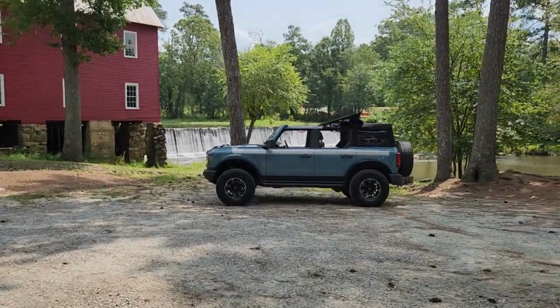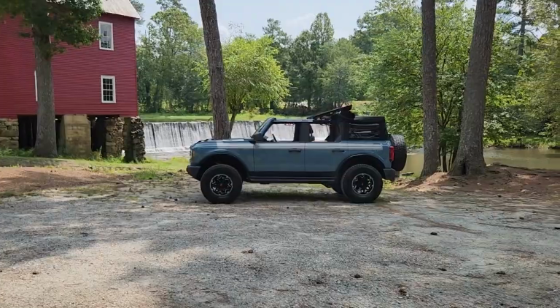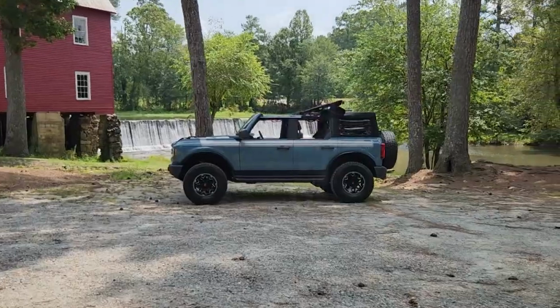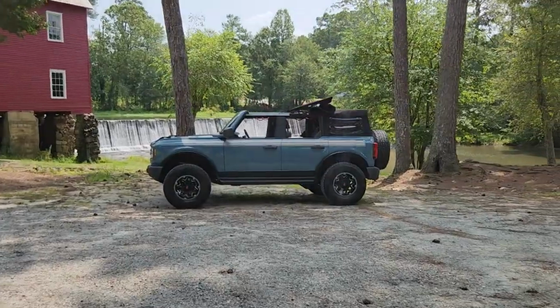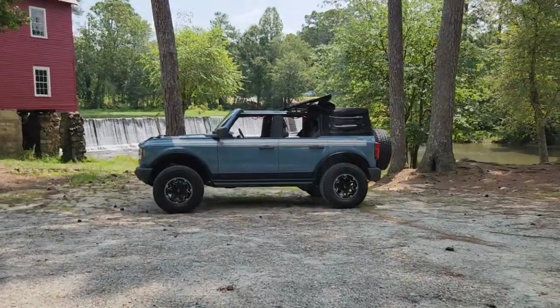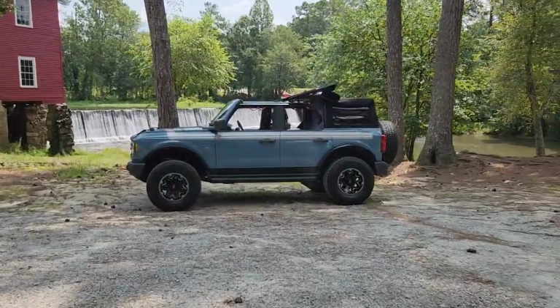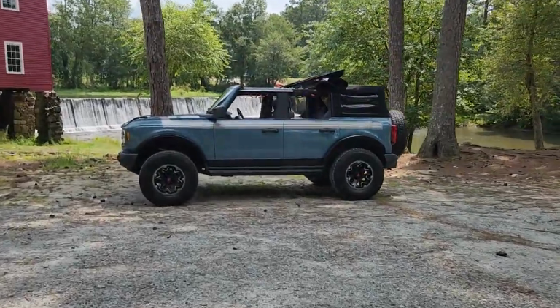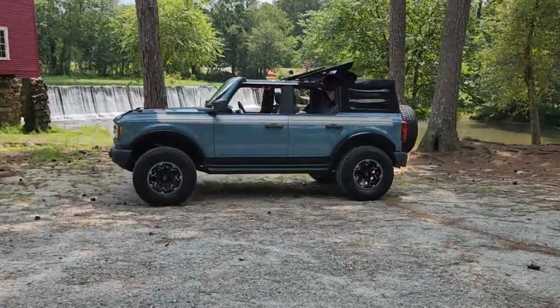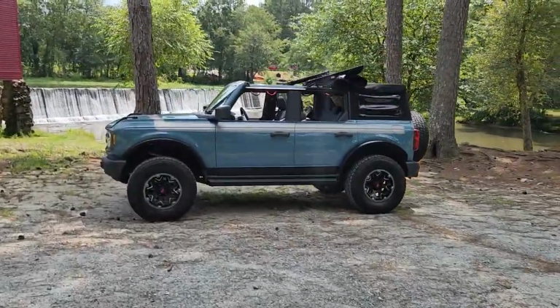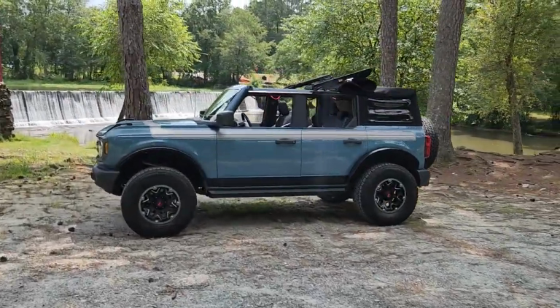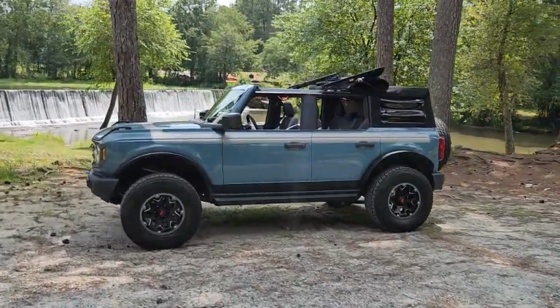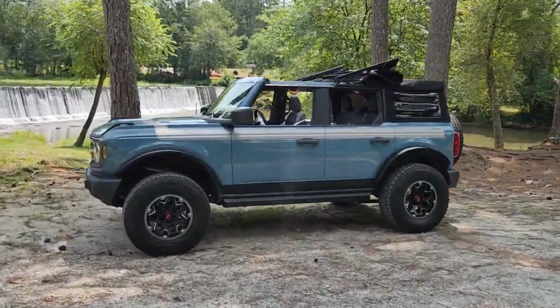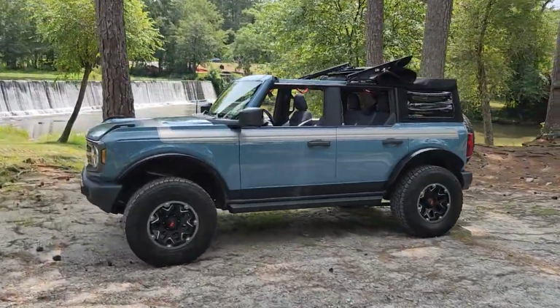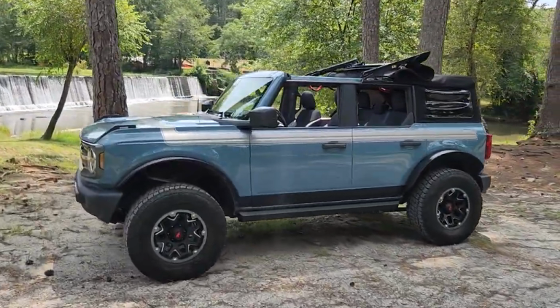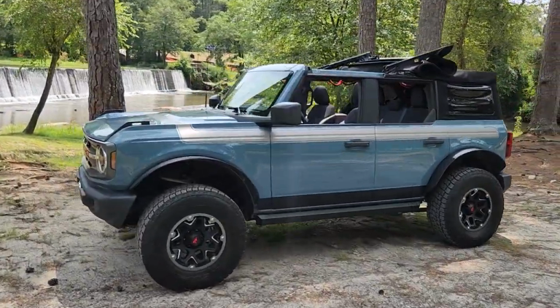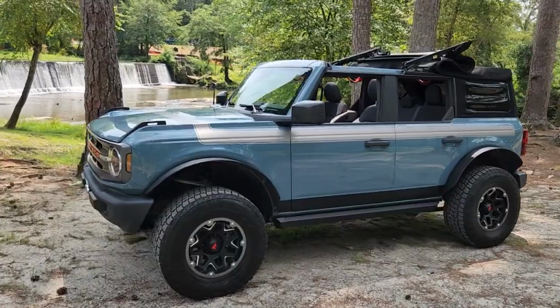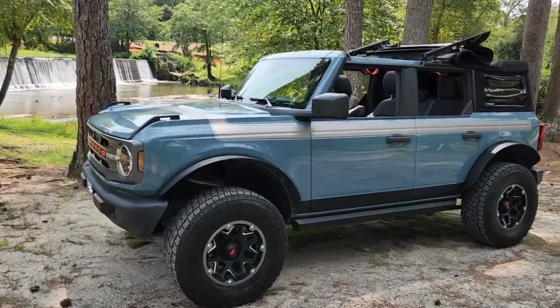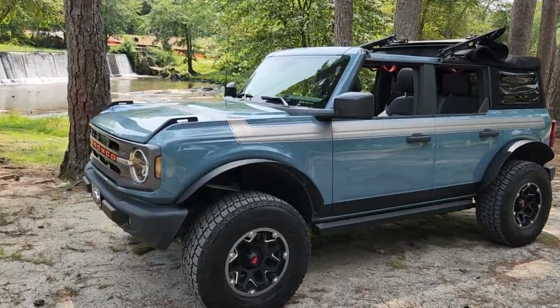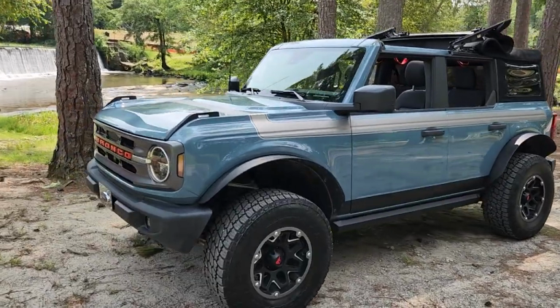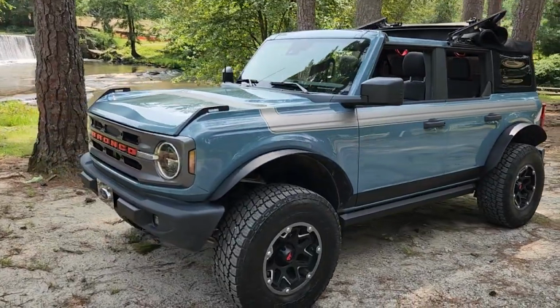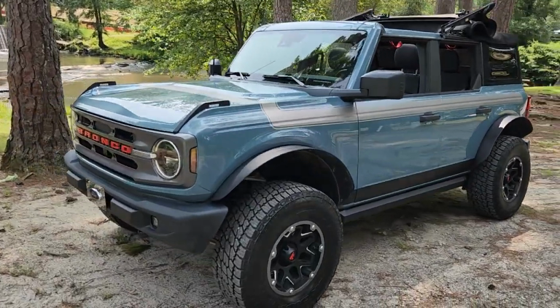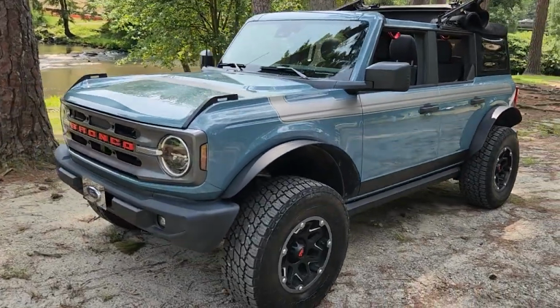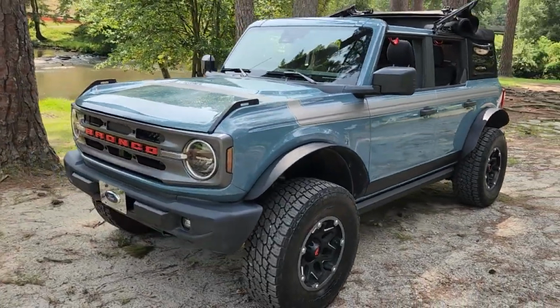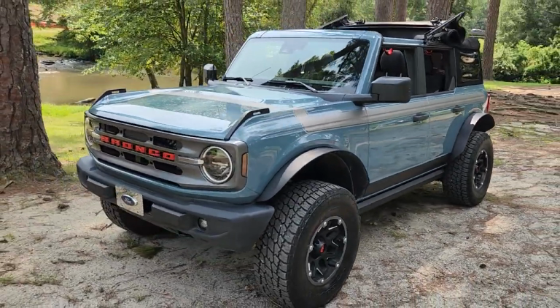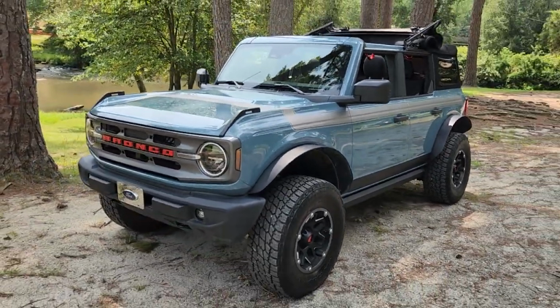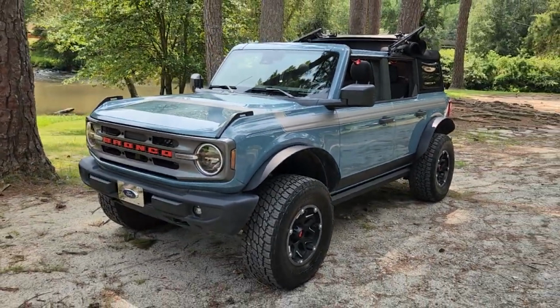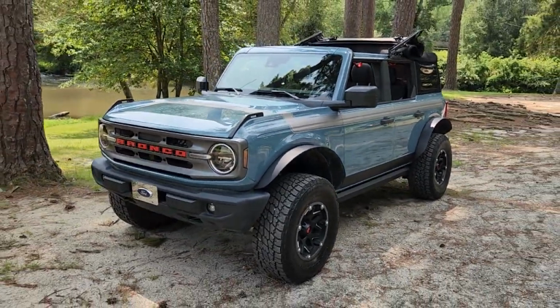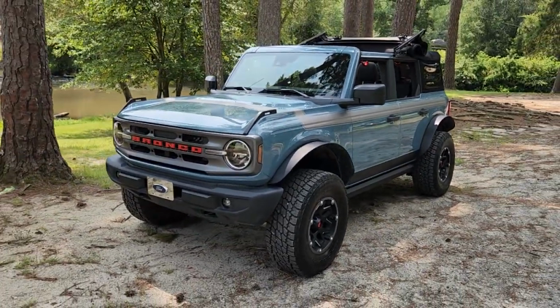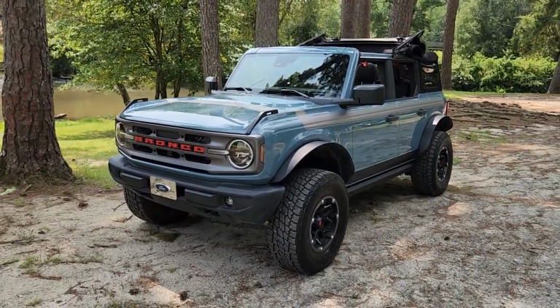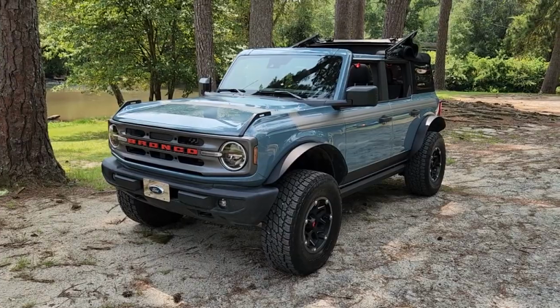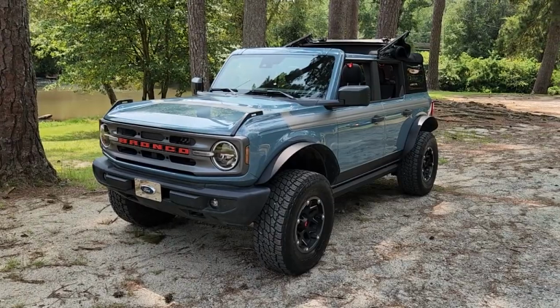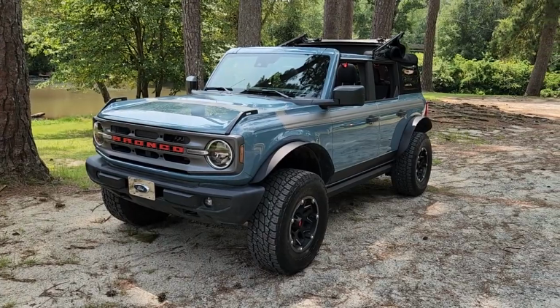I'm doing a quick video inspection on my 2021 Bronco. We bought it new — got it in August of 2021. We got to be the first people in the county to get one.